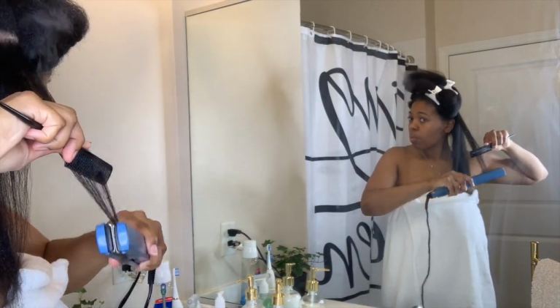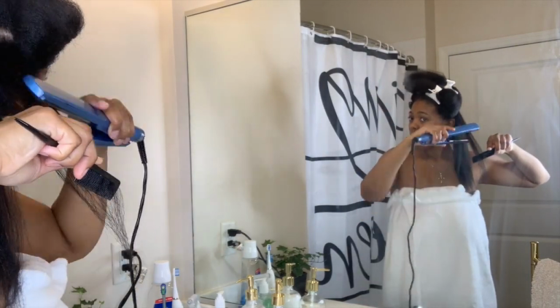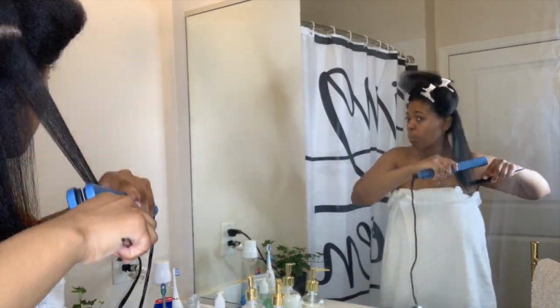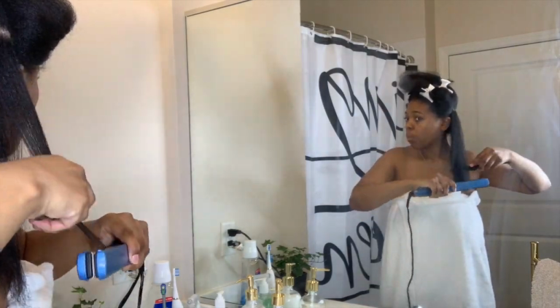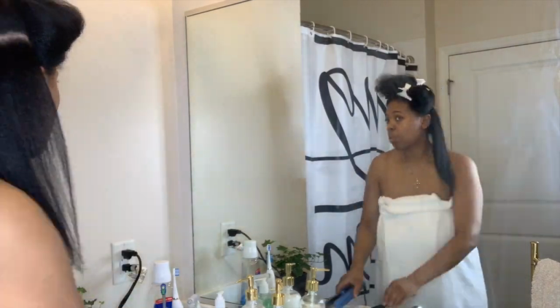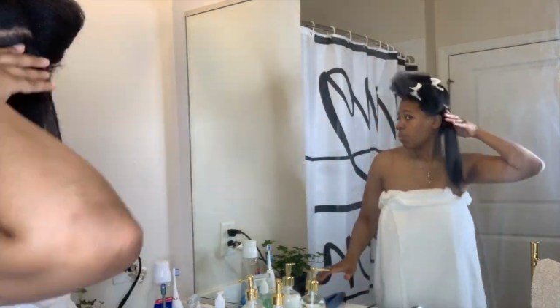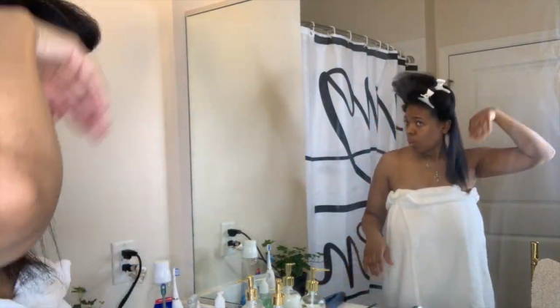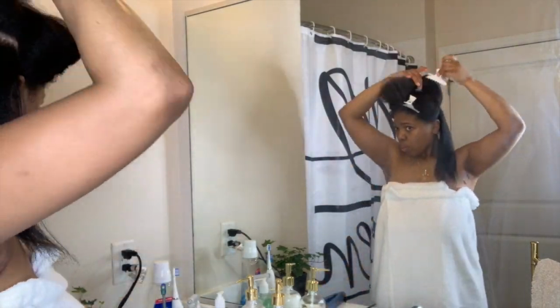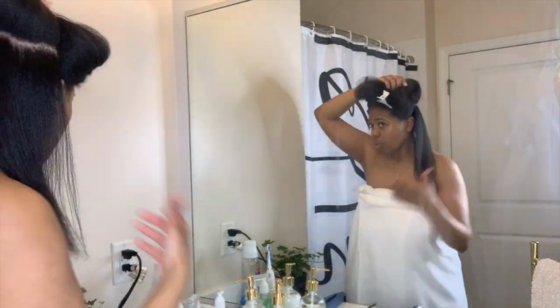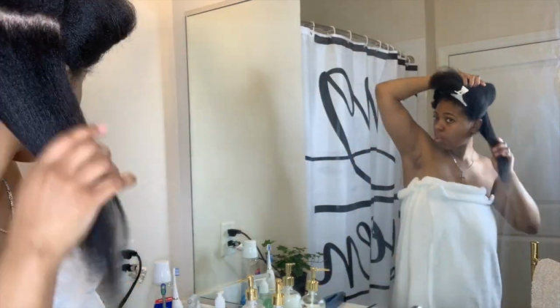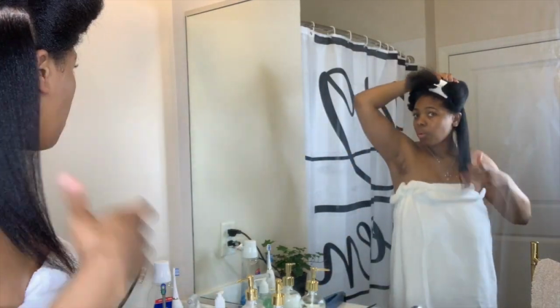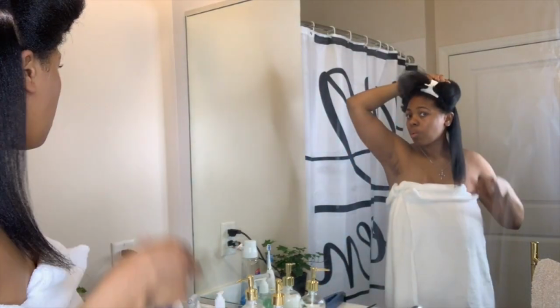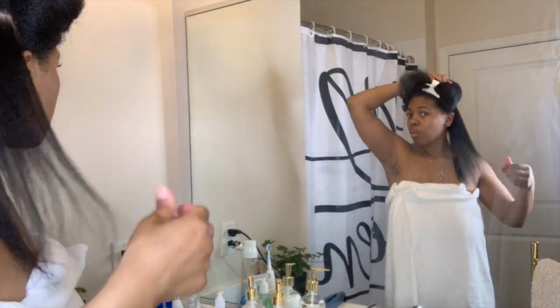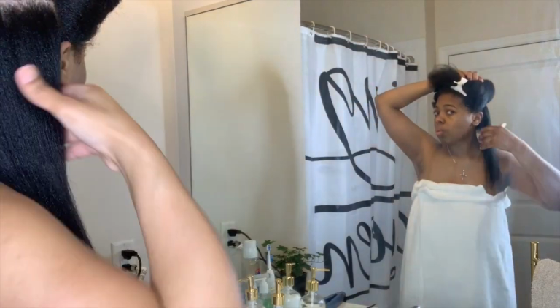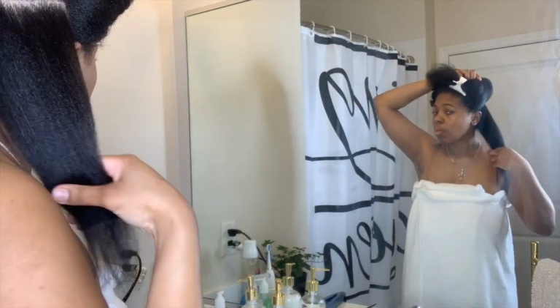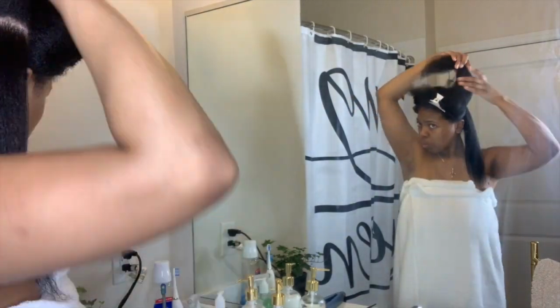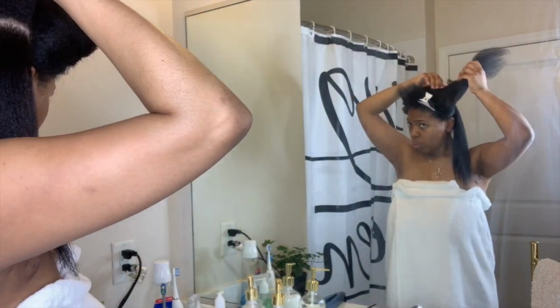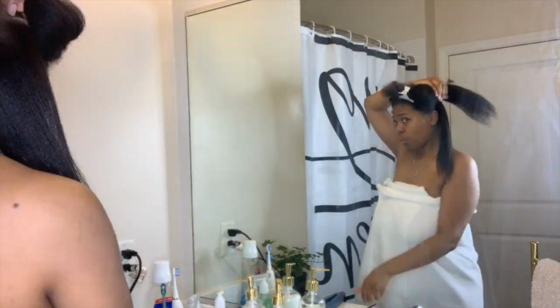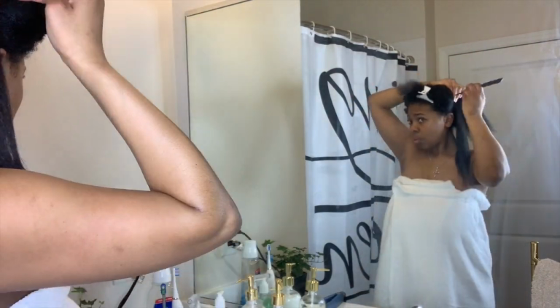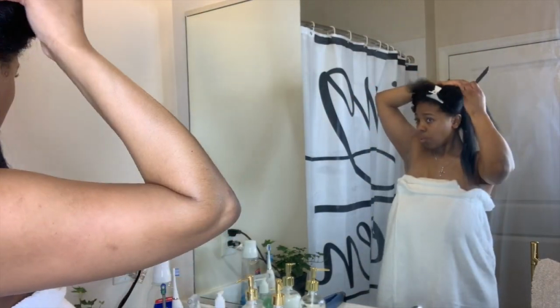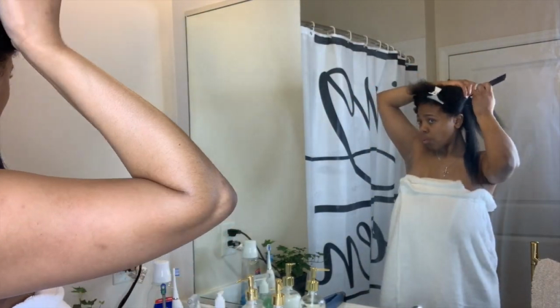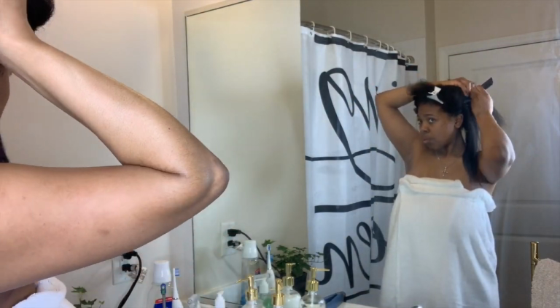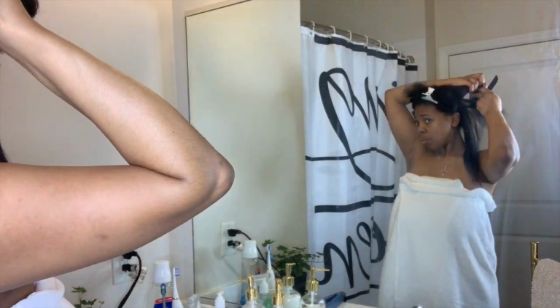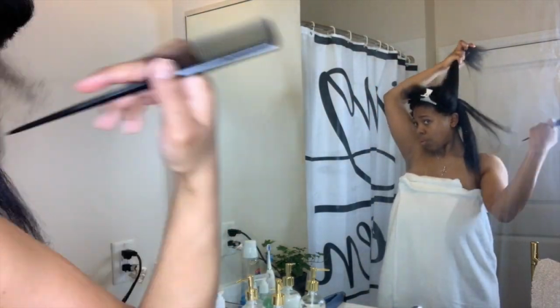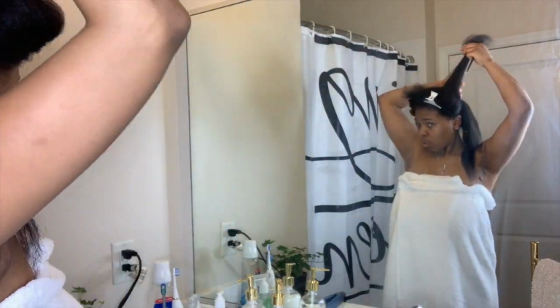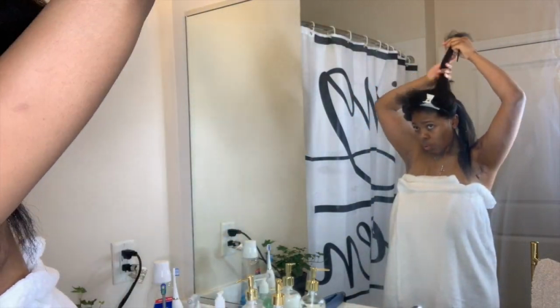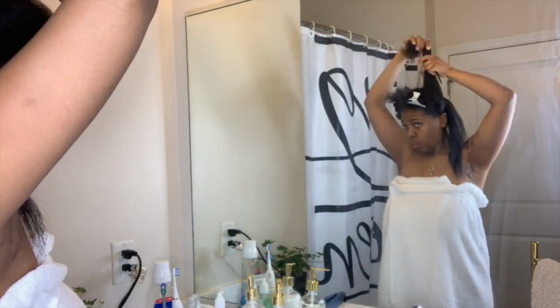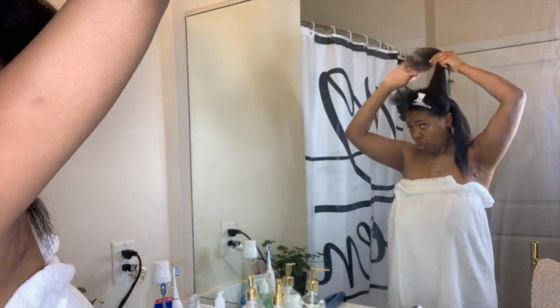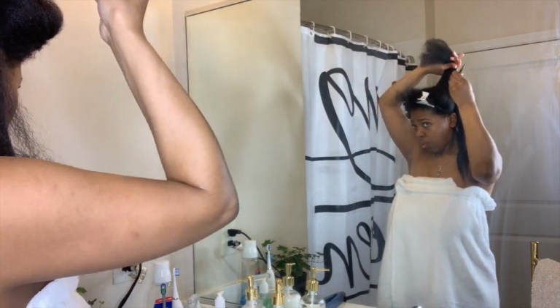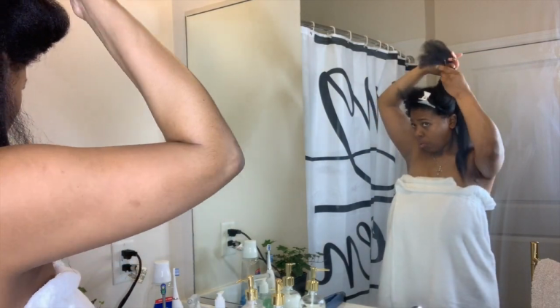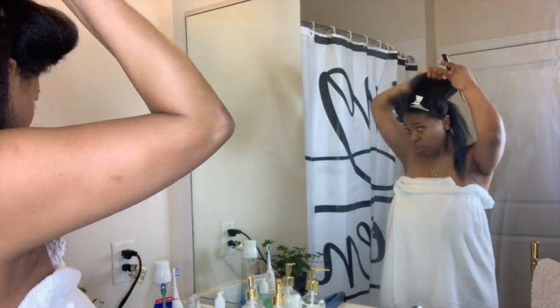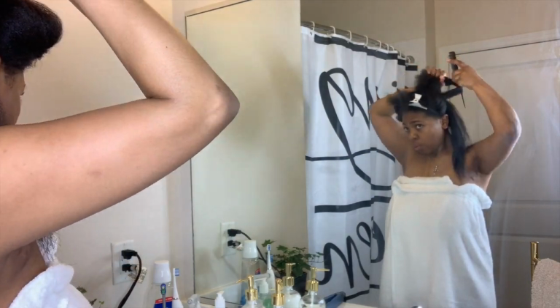I try to work in very small sections so that at 375 degrees my hair is able to get fully straight.